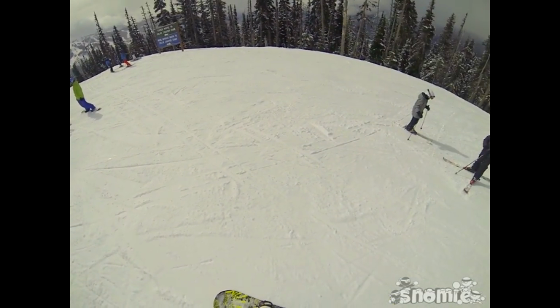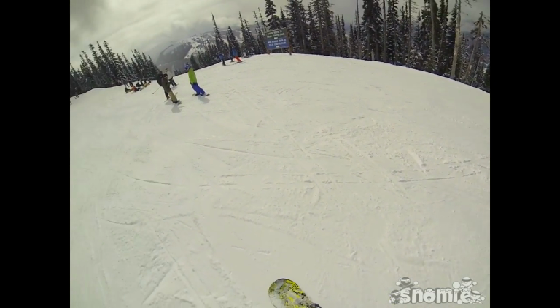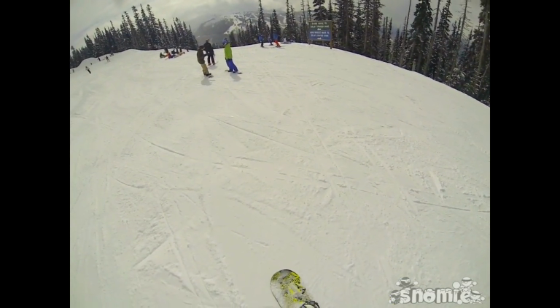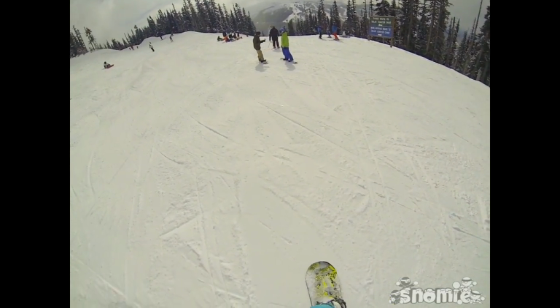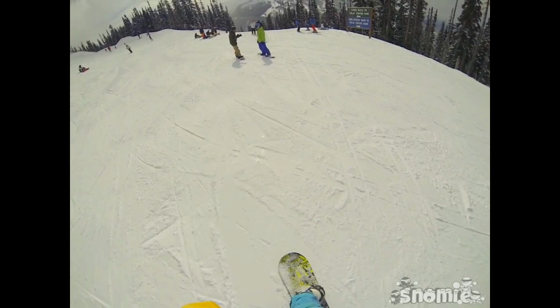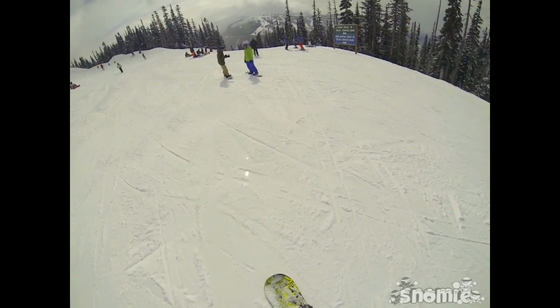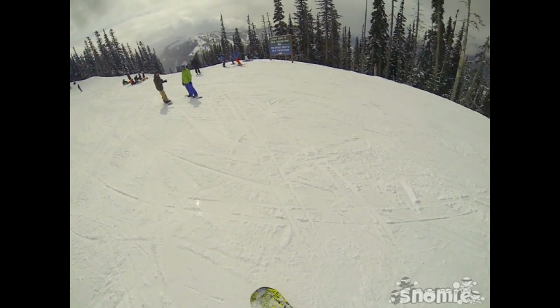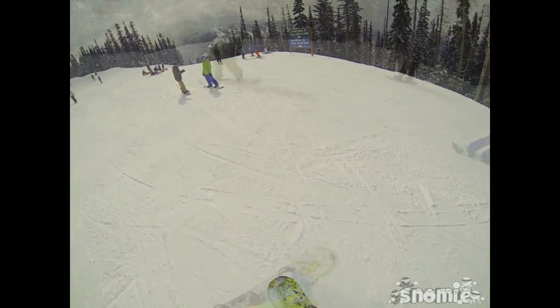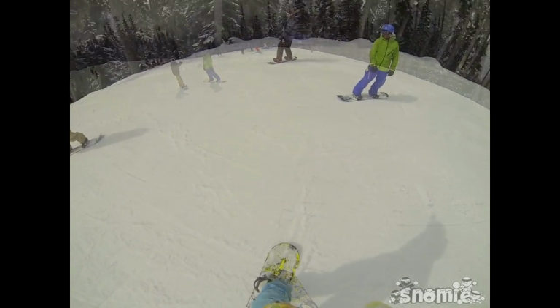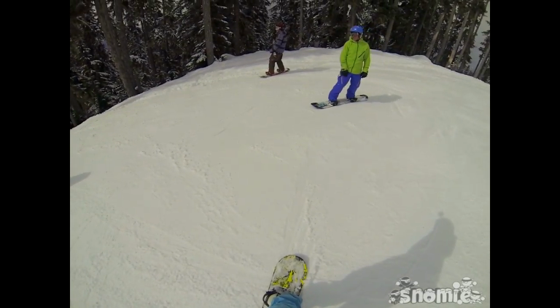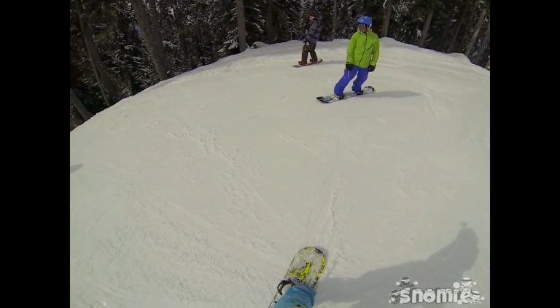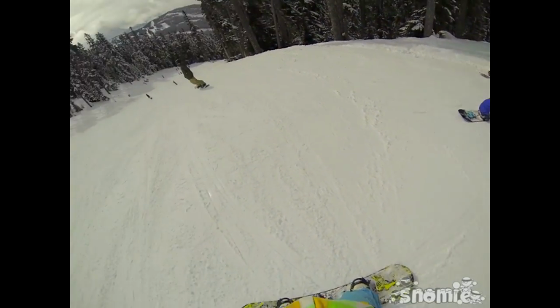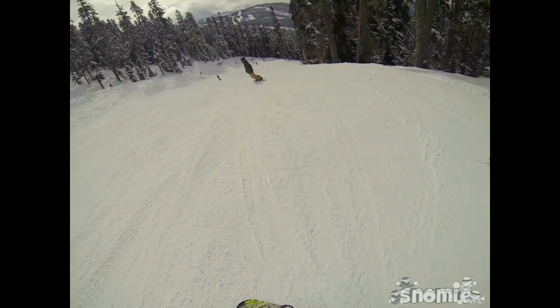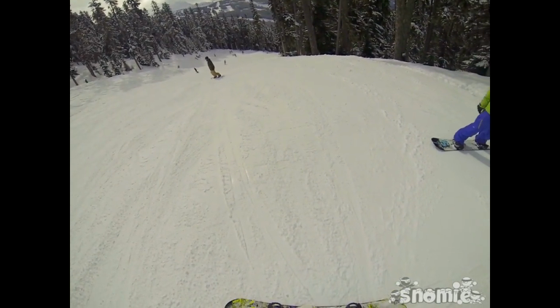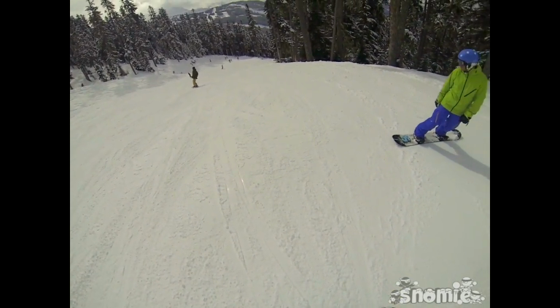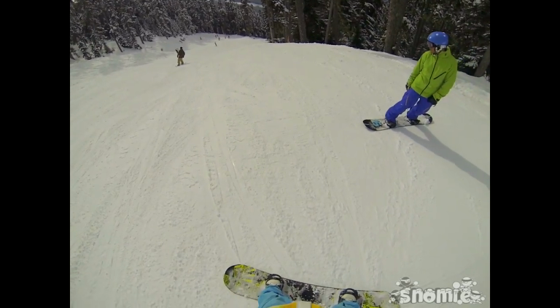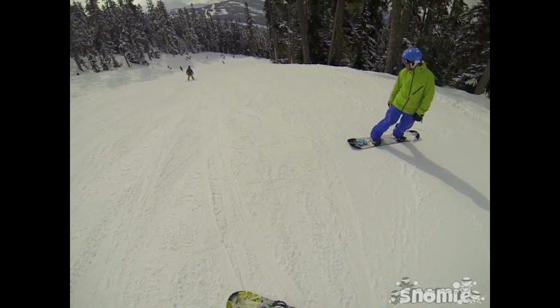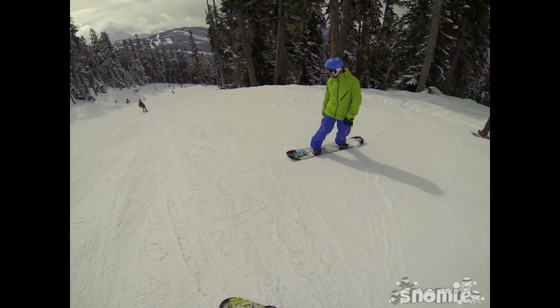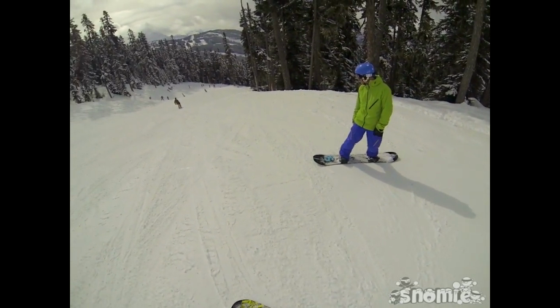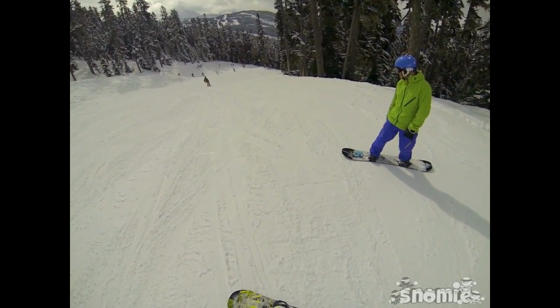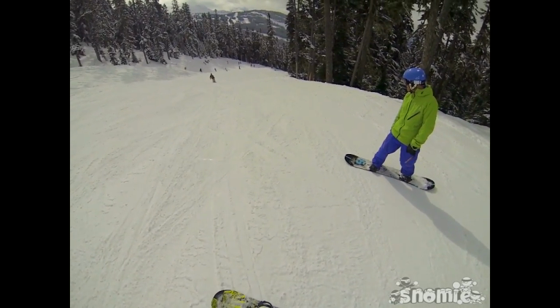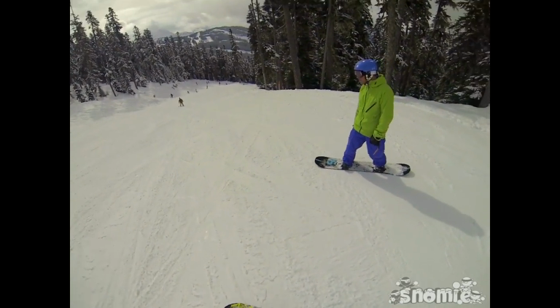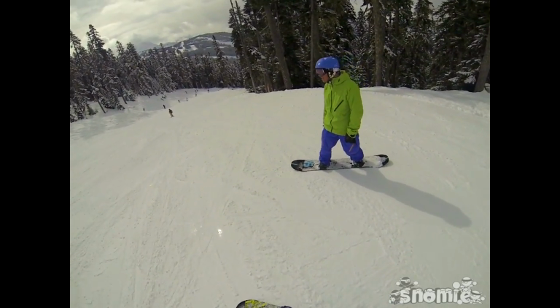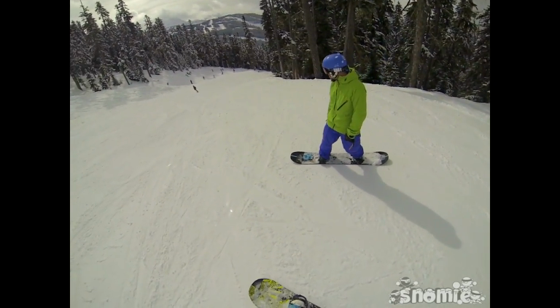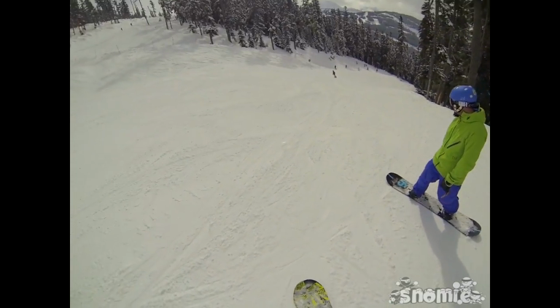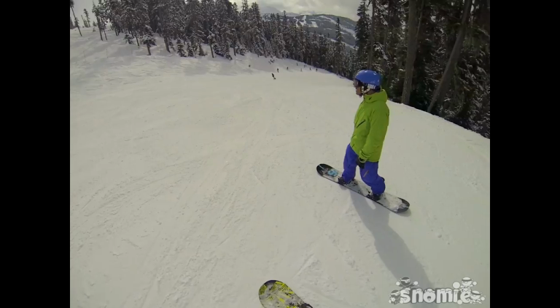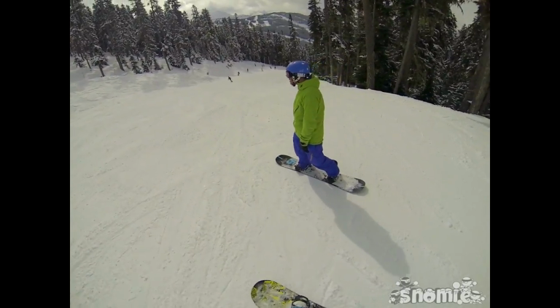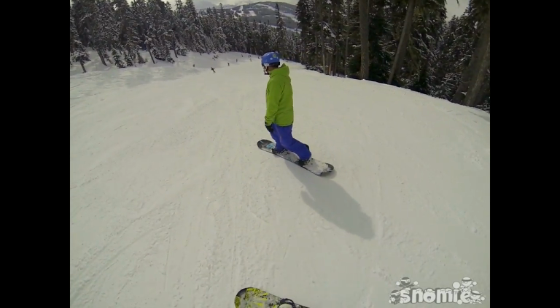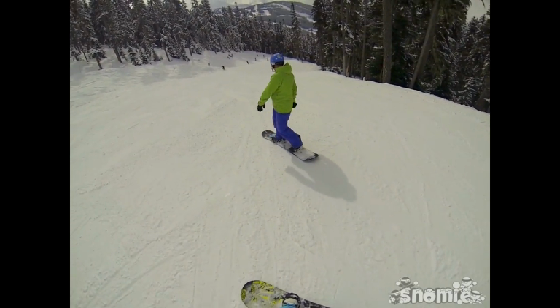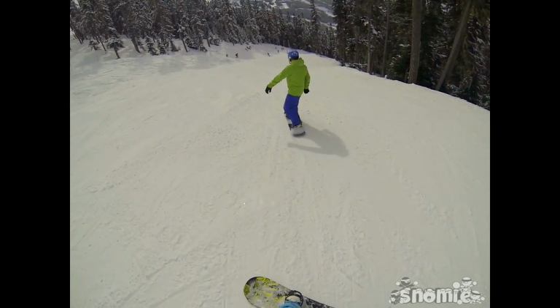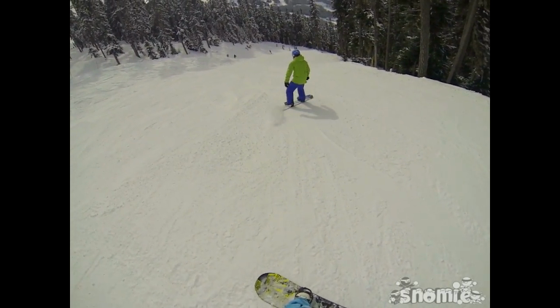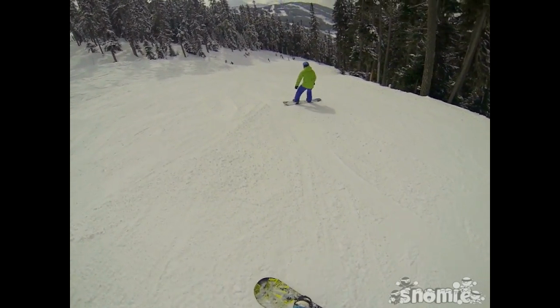No, you're not going to get it all right away — no one does. But you can practice it, and practice eventually leads to you stomping and landing all those different spins whenever you're just taking casual rides around the mountain.